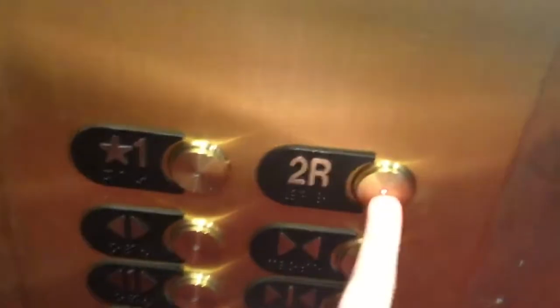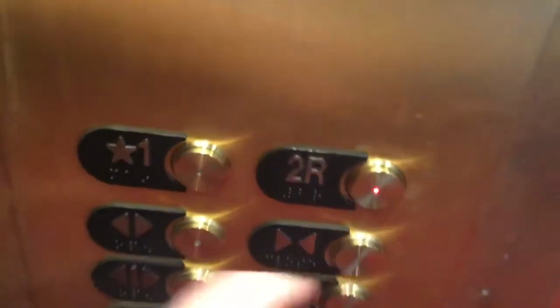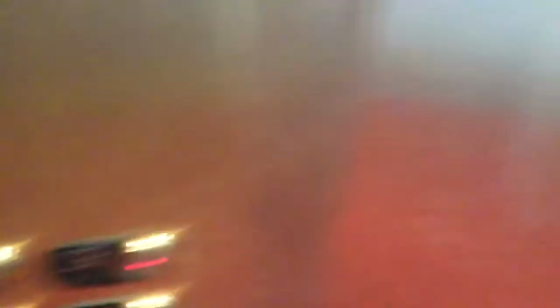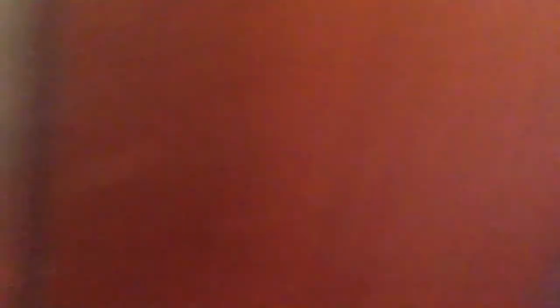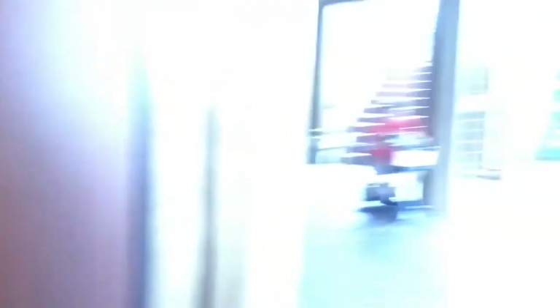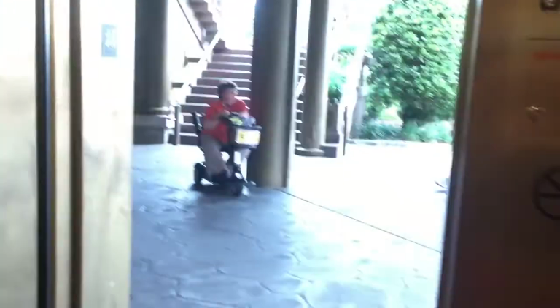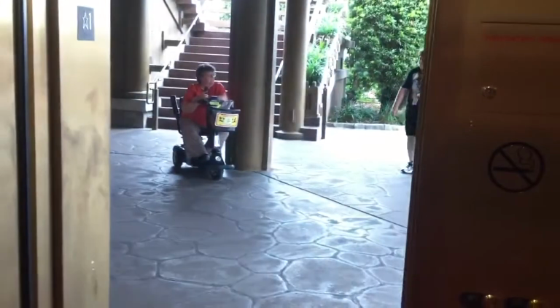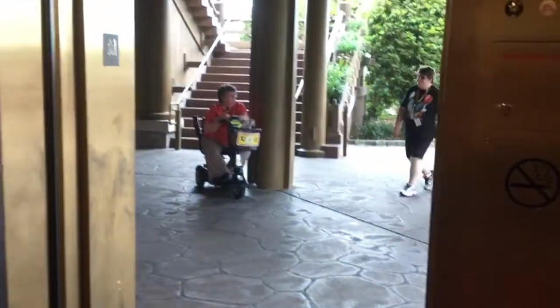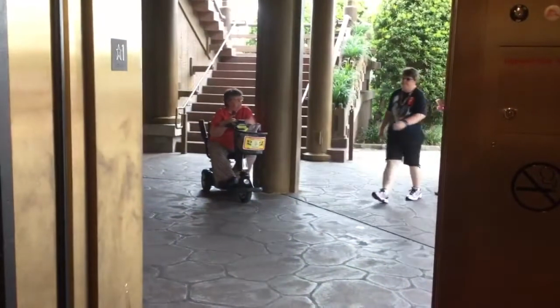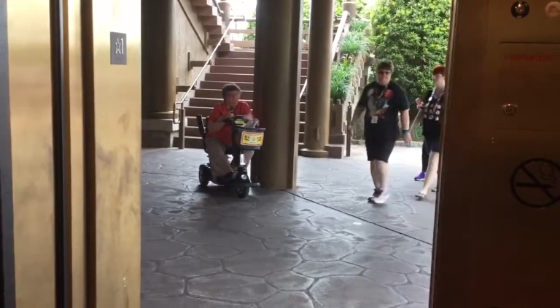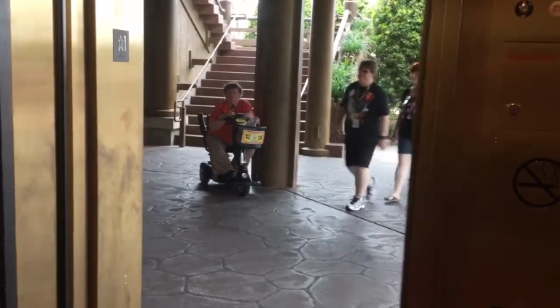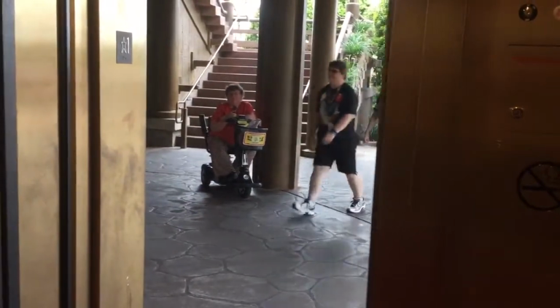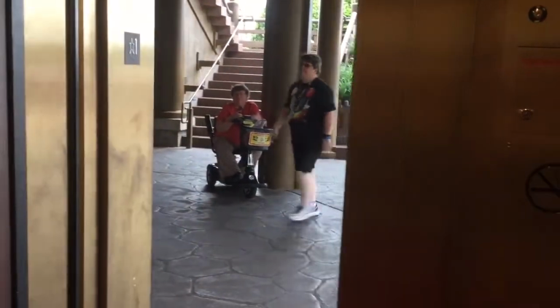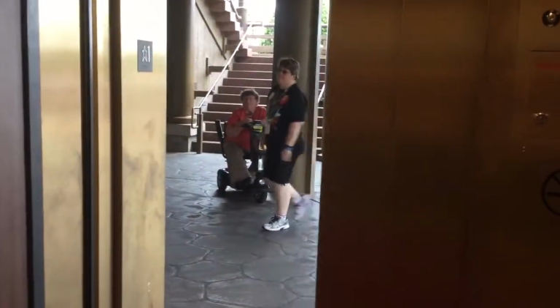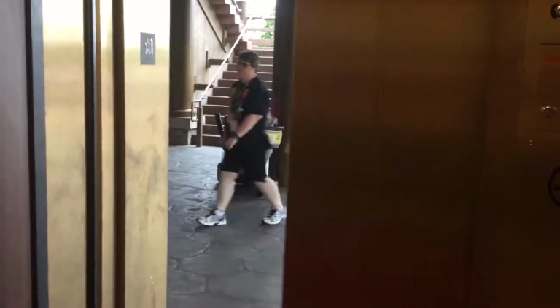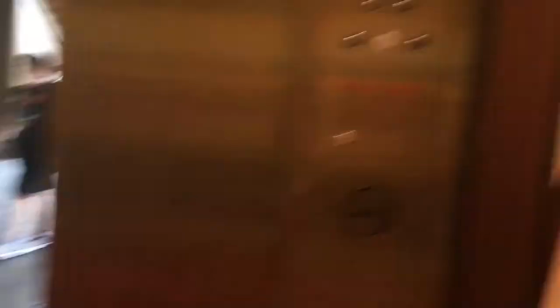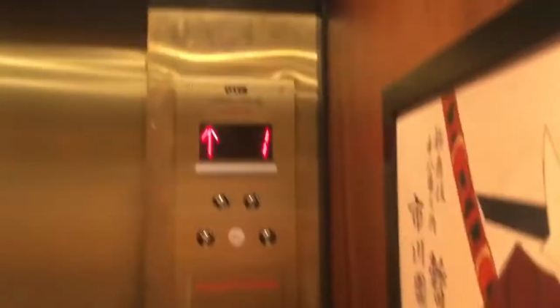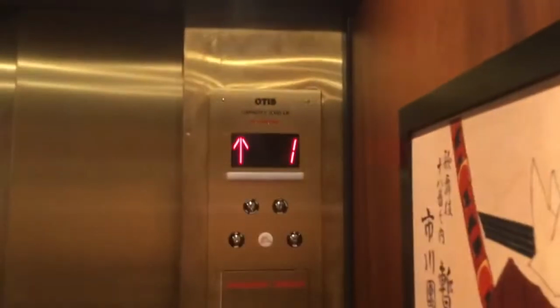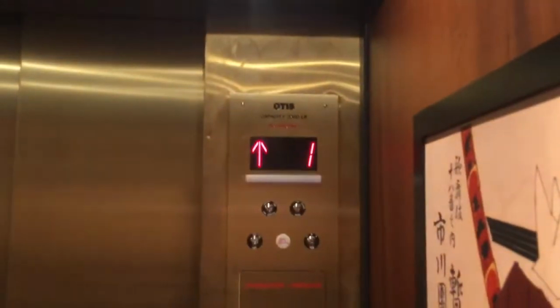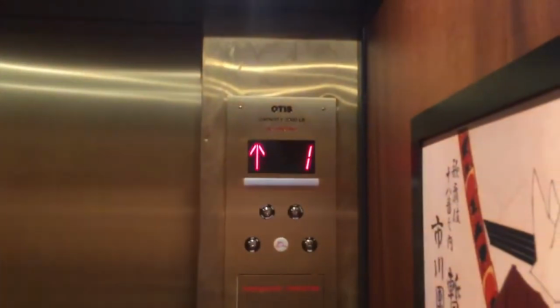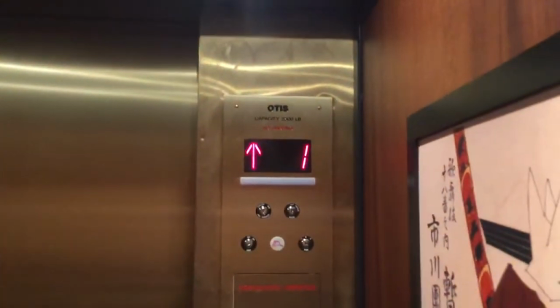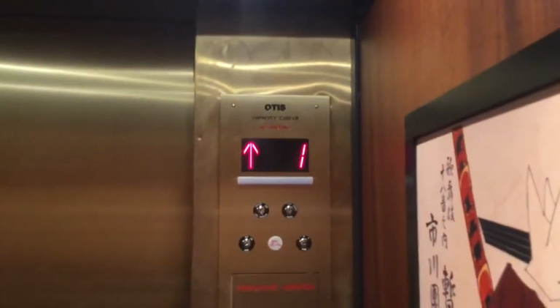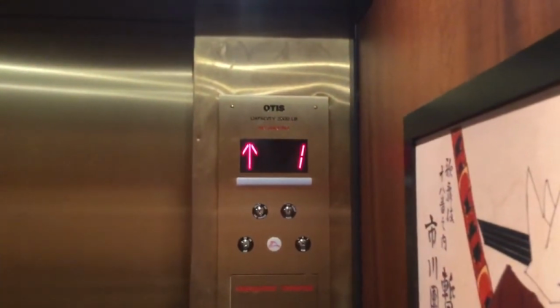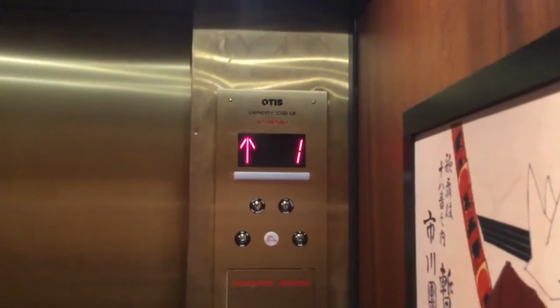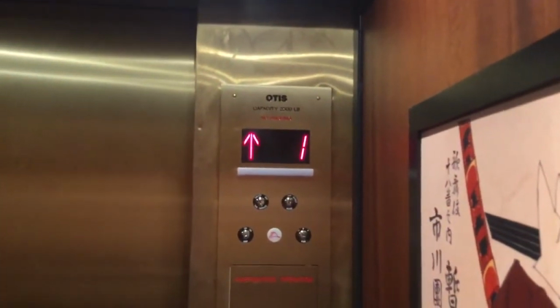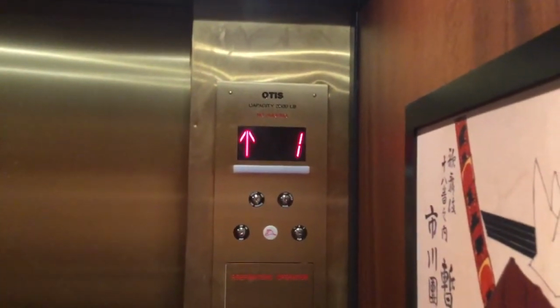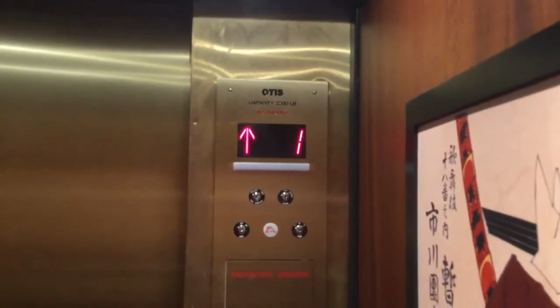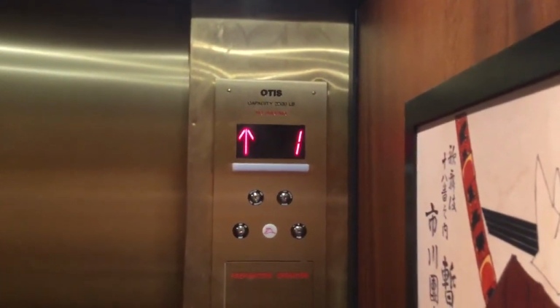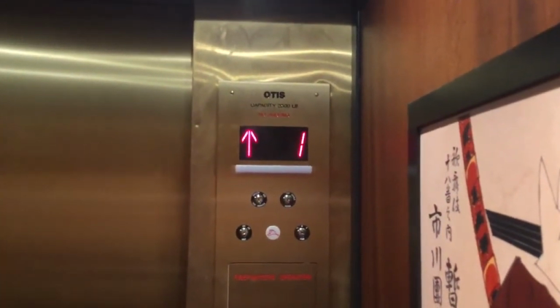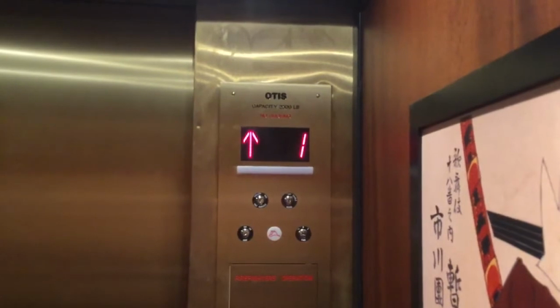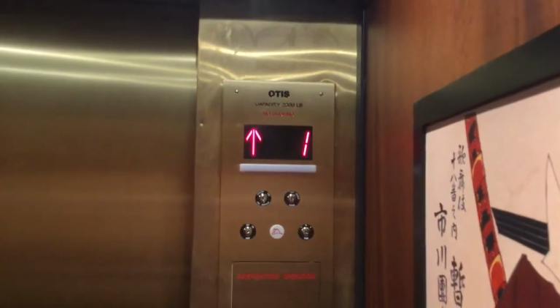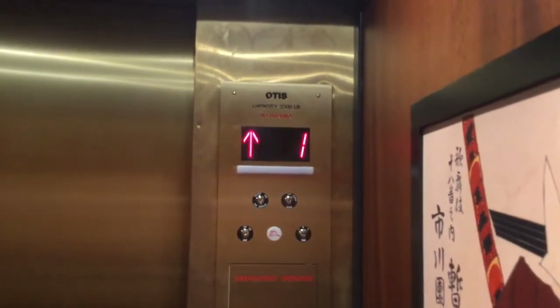Let's go up to 2R. This used to be a US elevator, but Otis has modernized this elevator since.